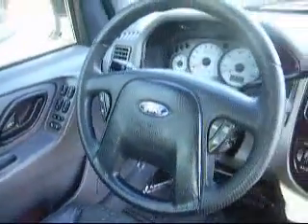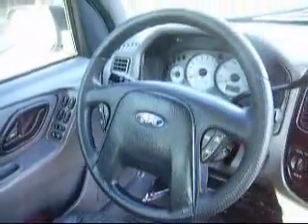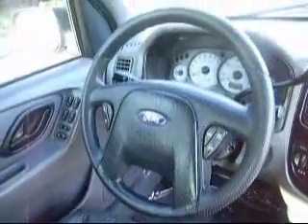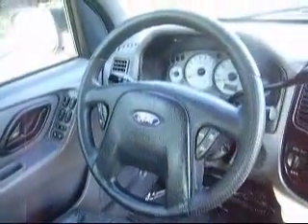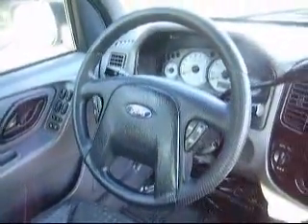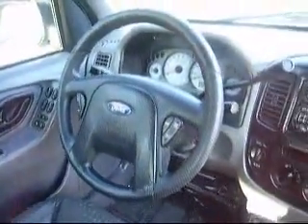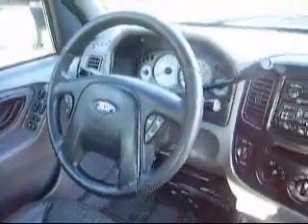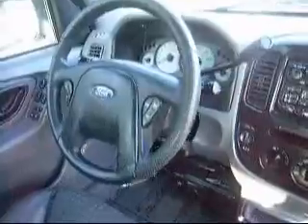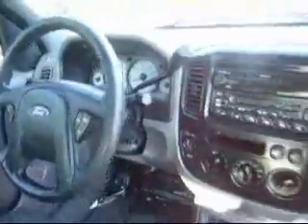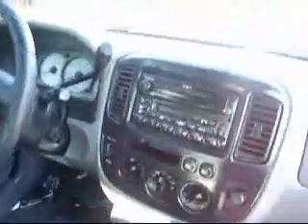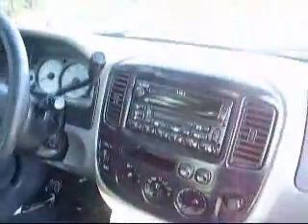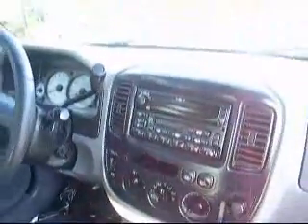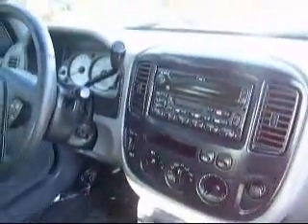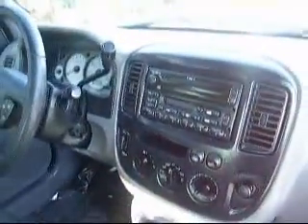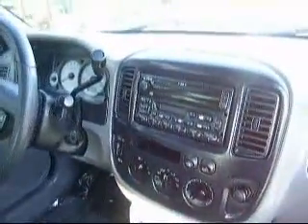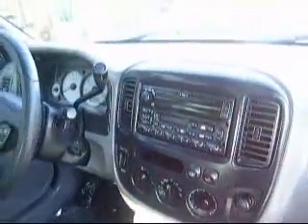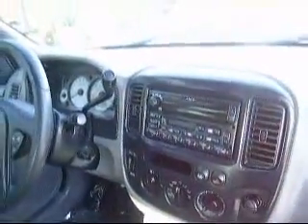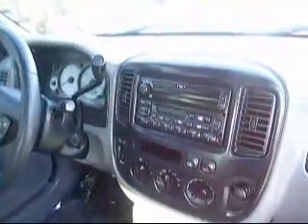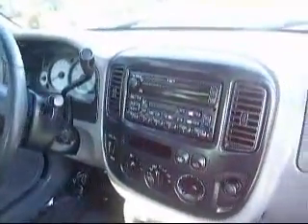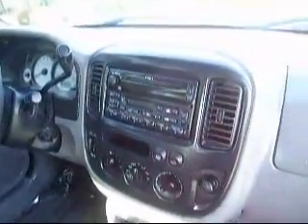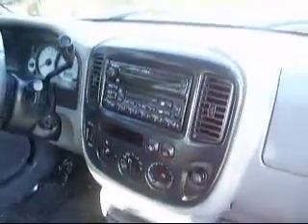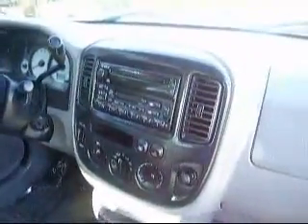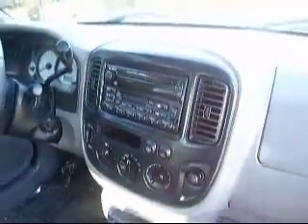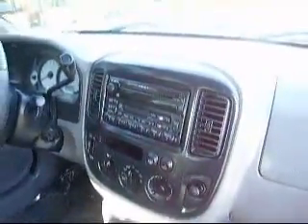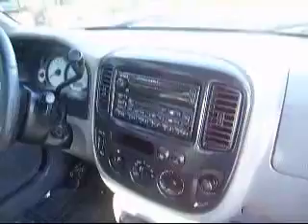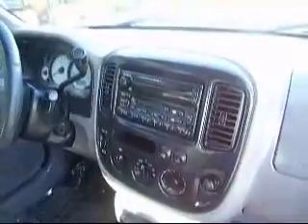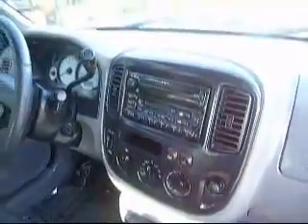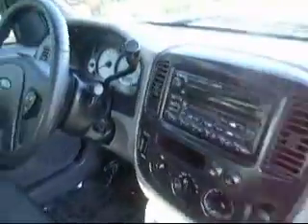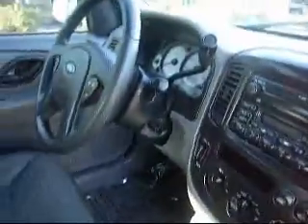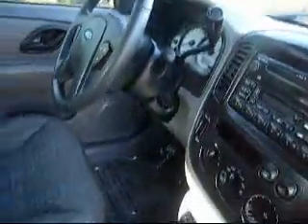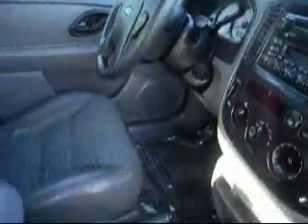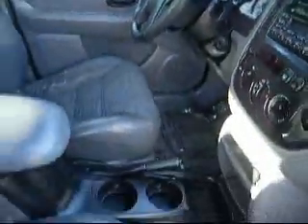Steering wheel controls, cruise control, a CD player, AM/FM sound system, cassette player, heater and air conditioning. It's automatic.